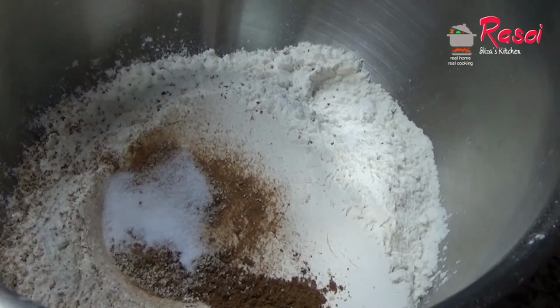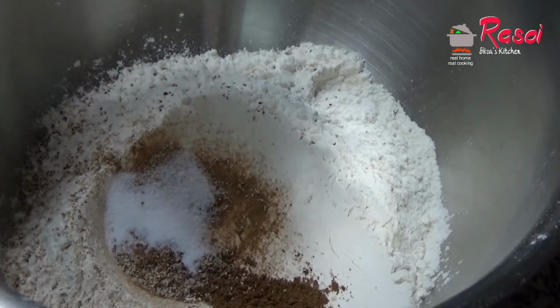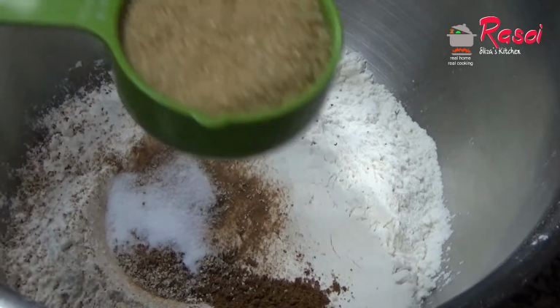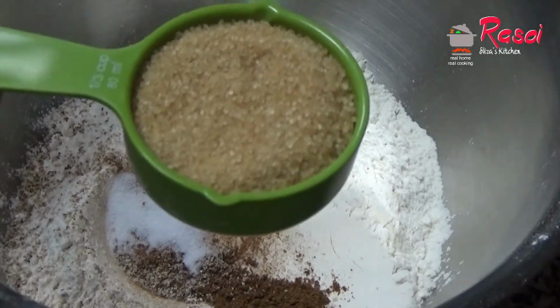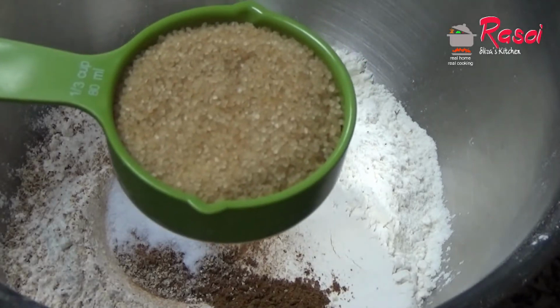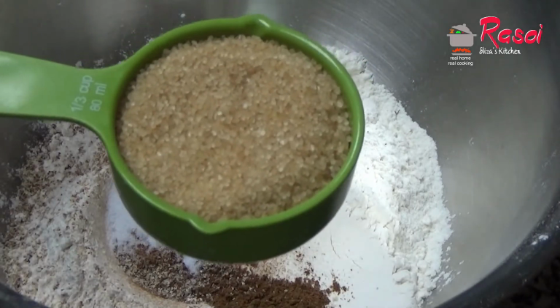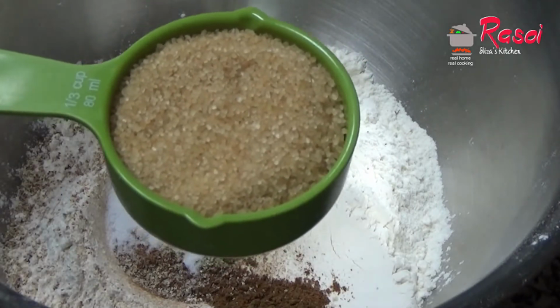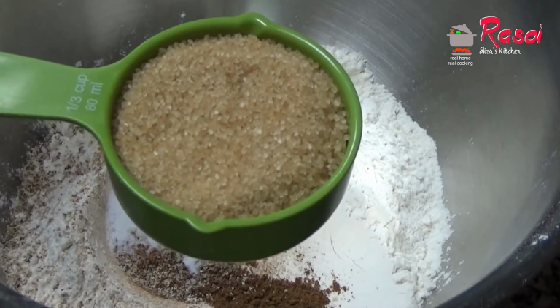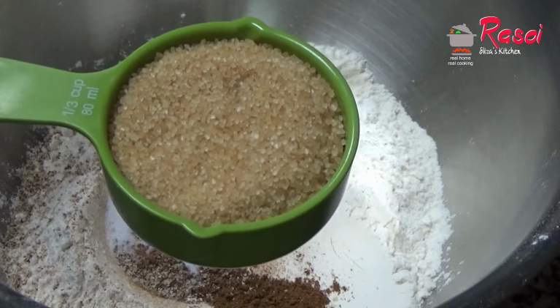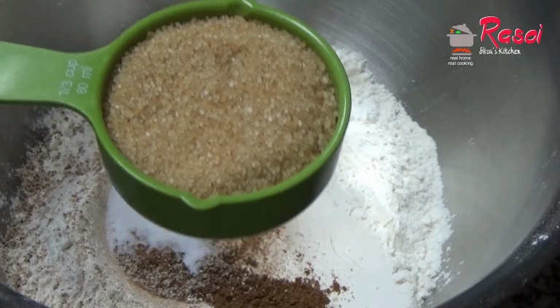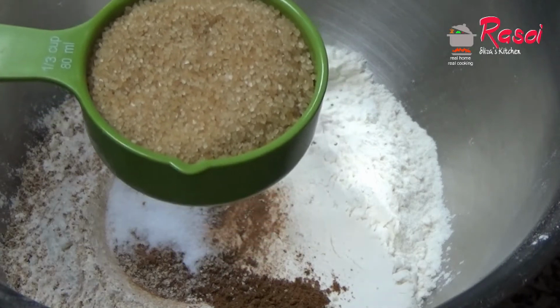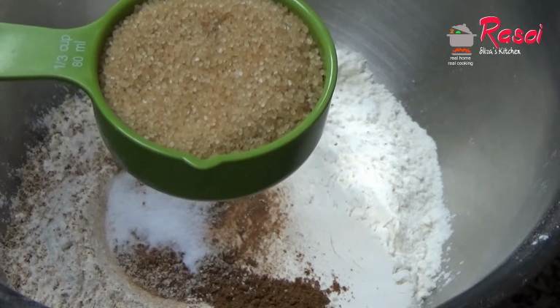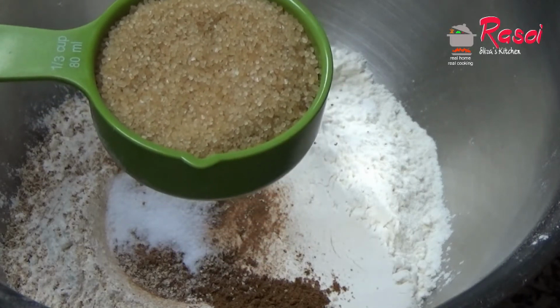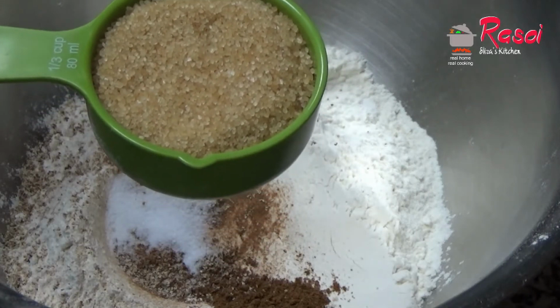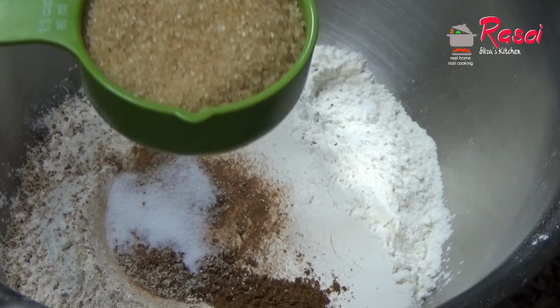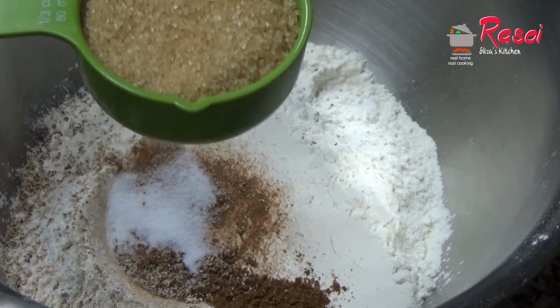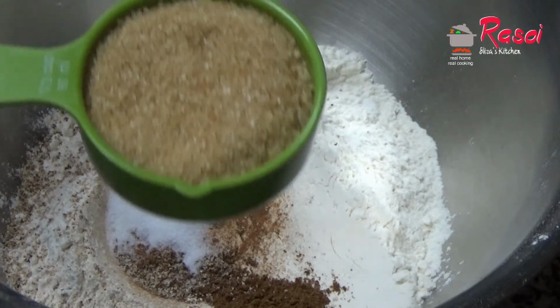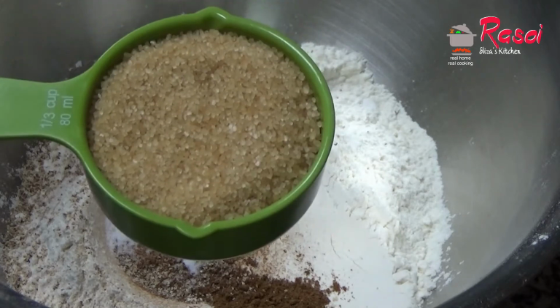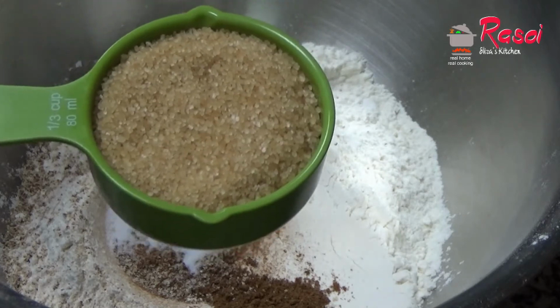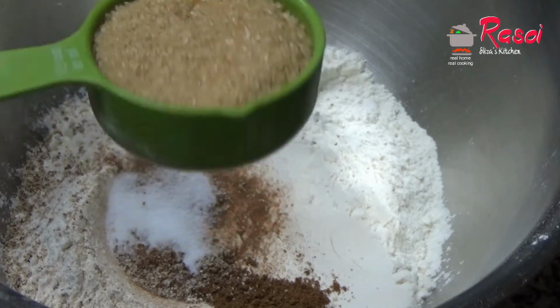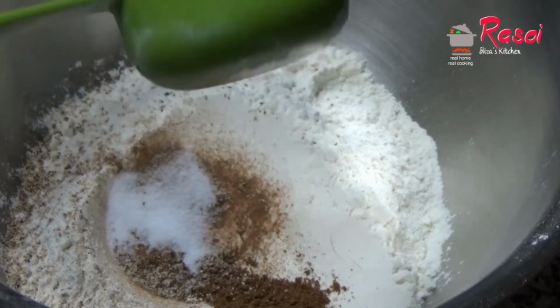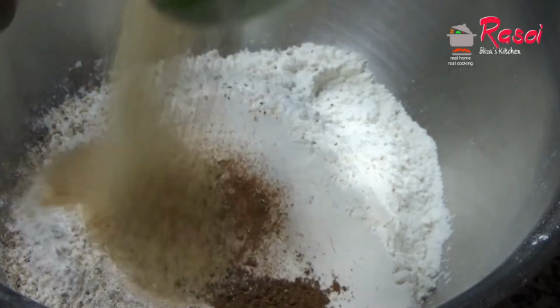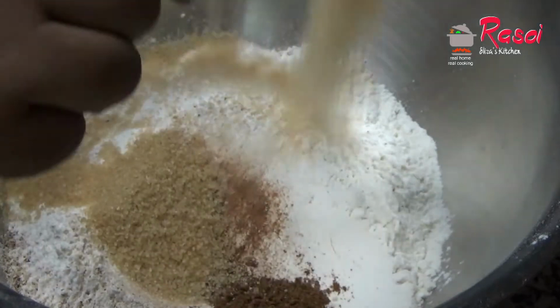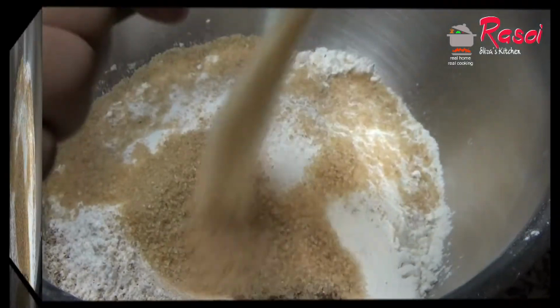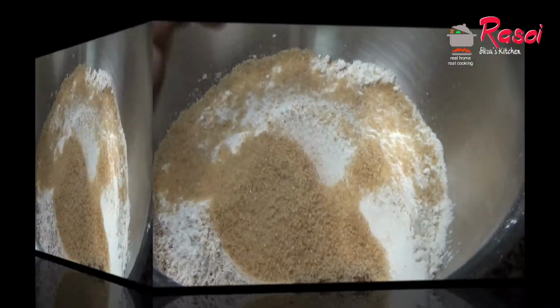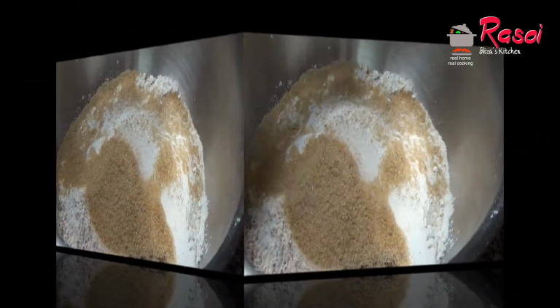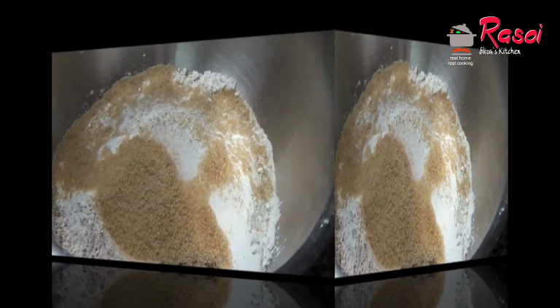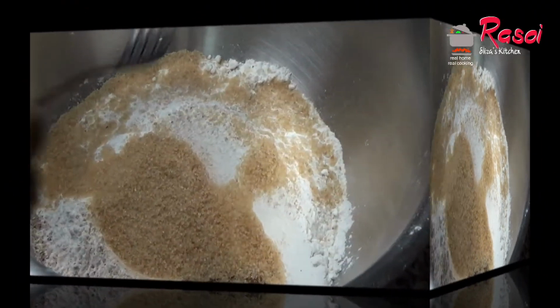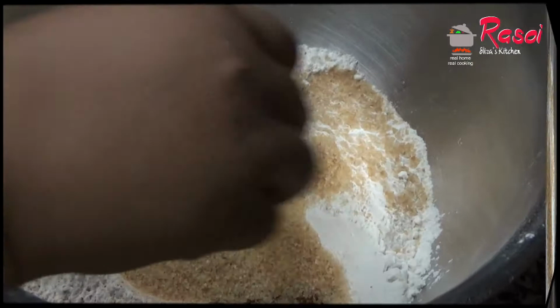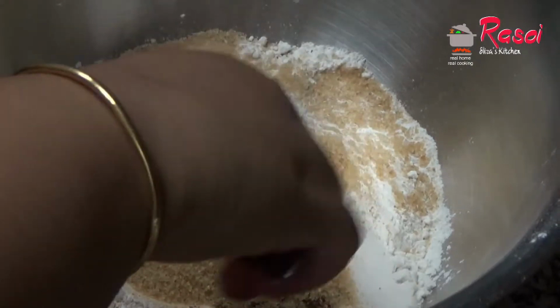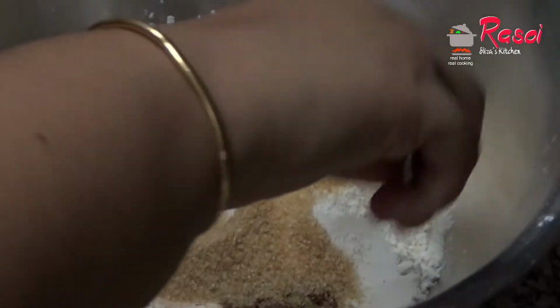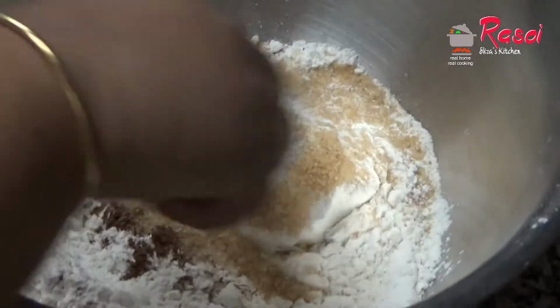Now three-quarter cup of sugar — you can use white sugar, but here I am using brown raw sugar. We will mix all these dry ingredients together.